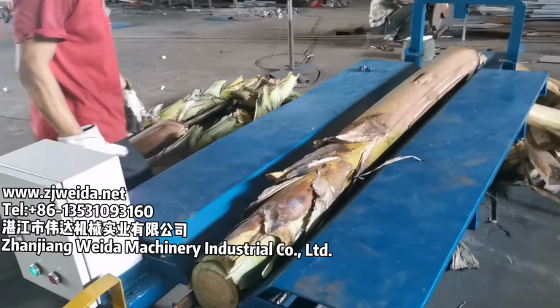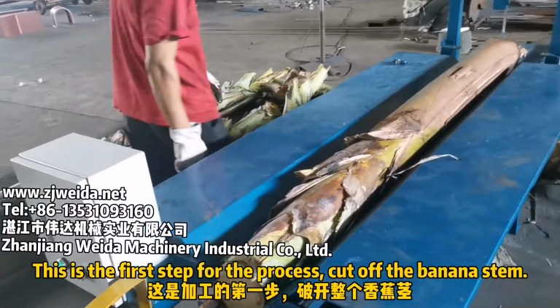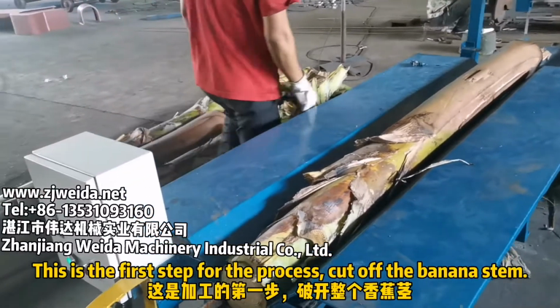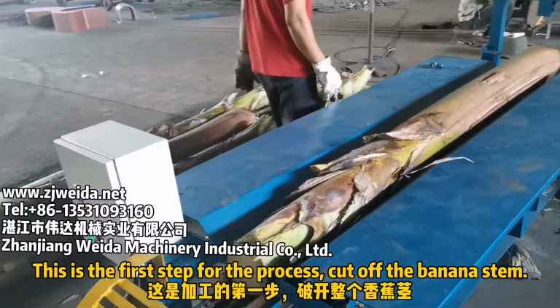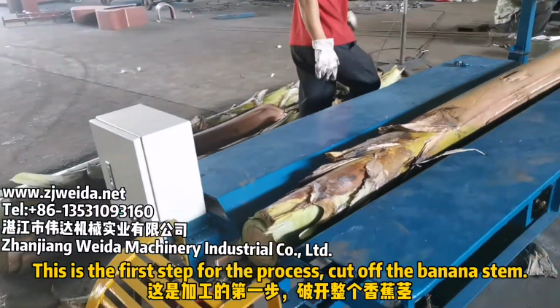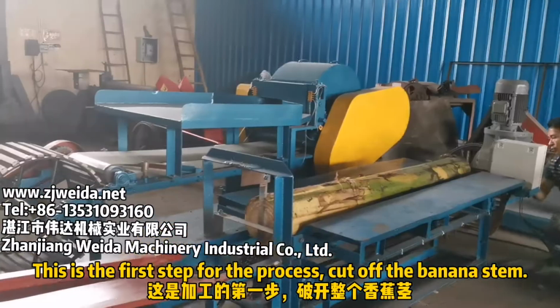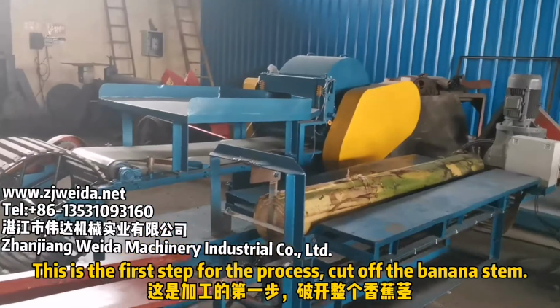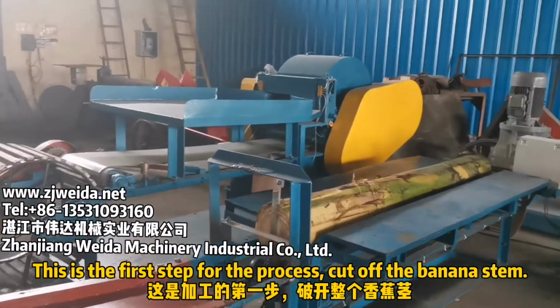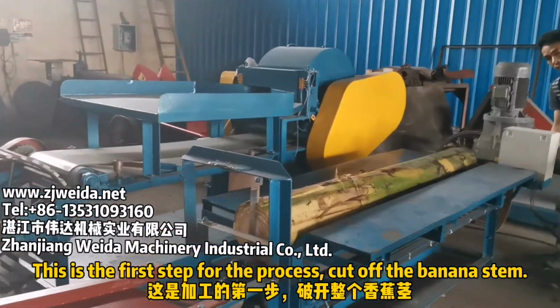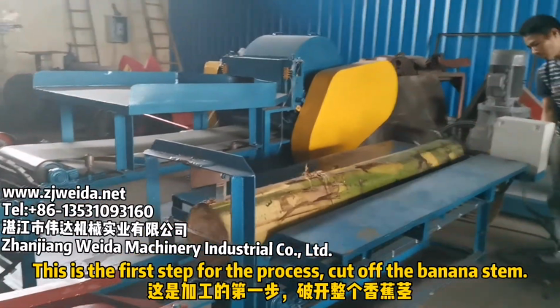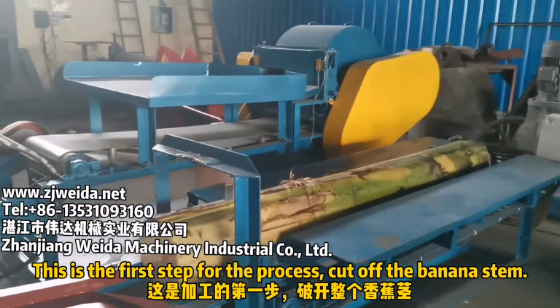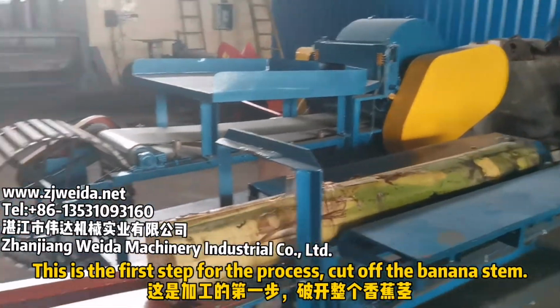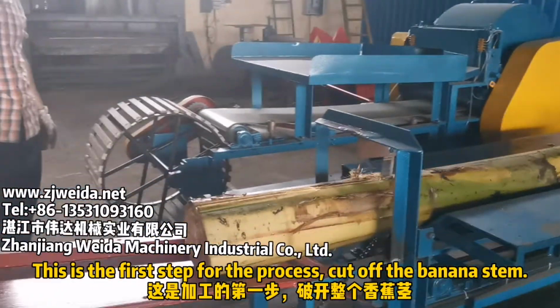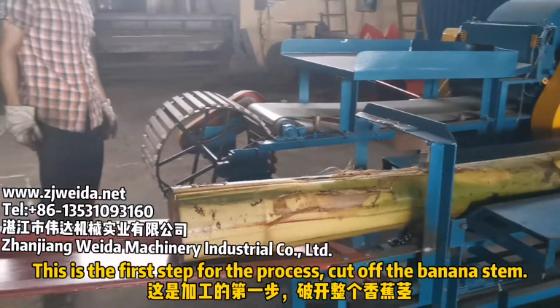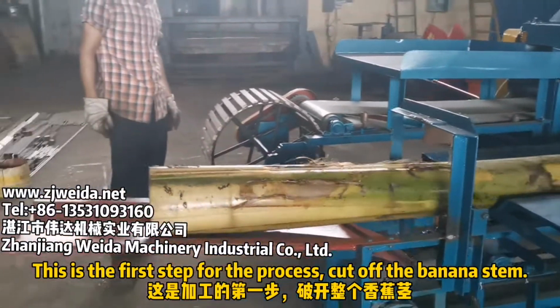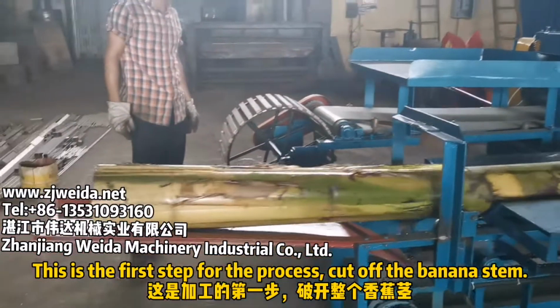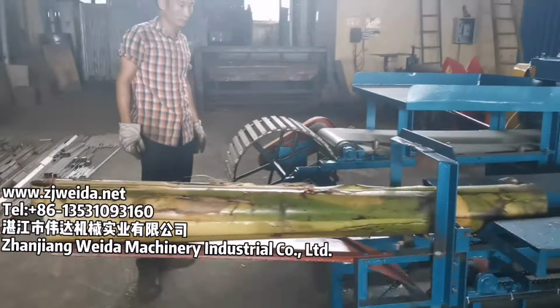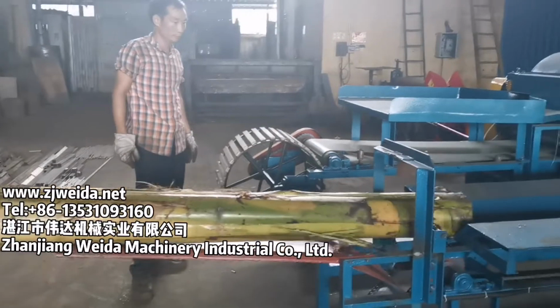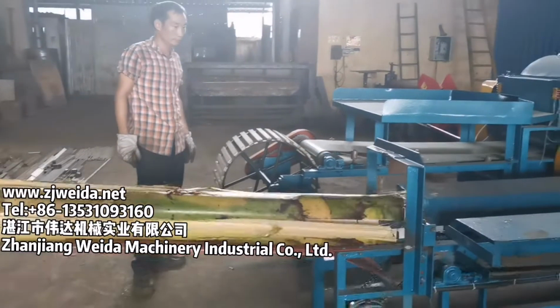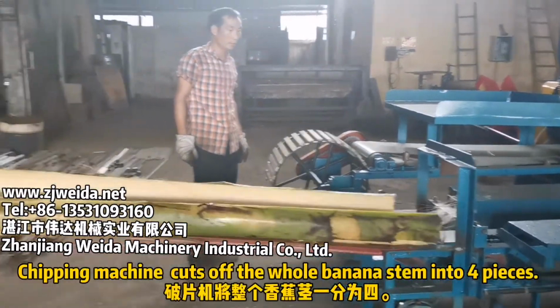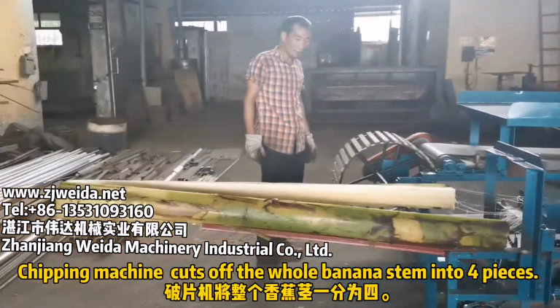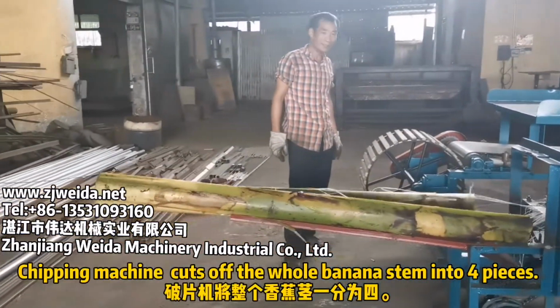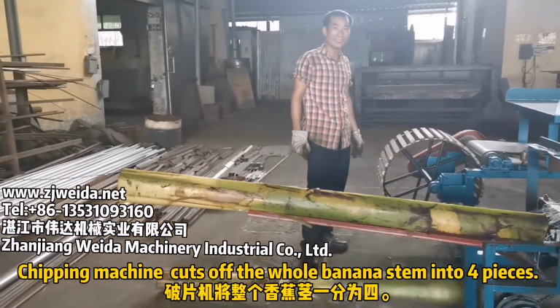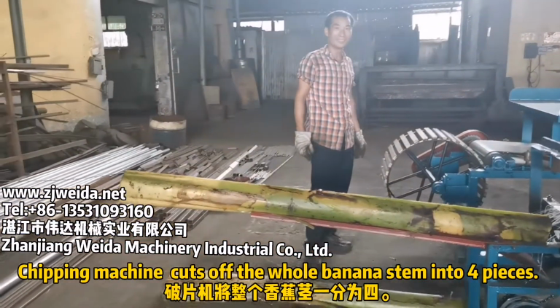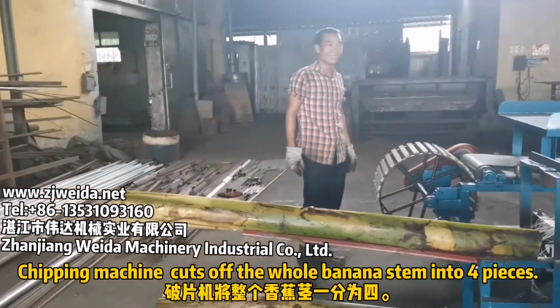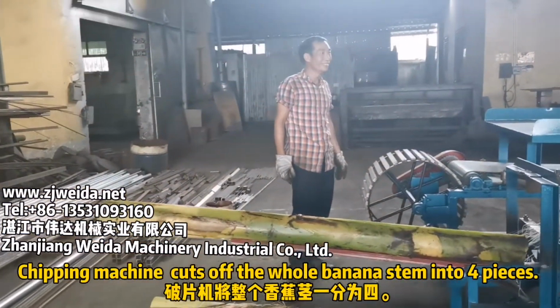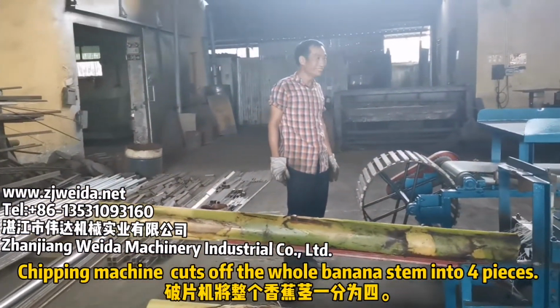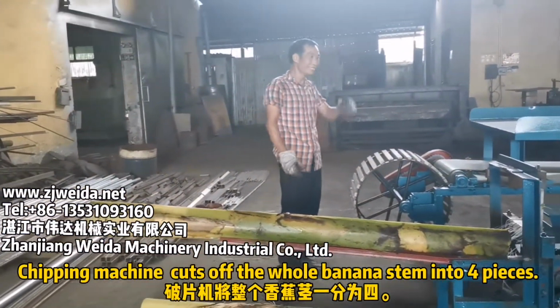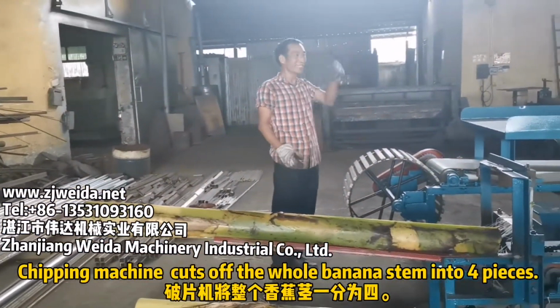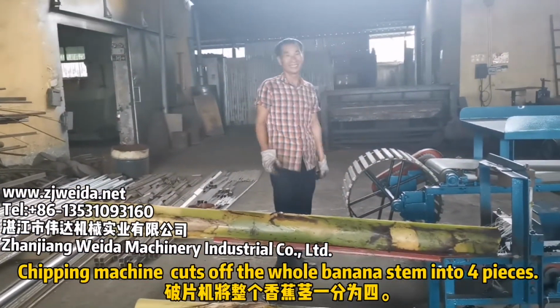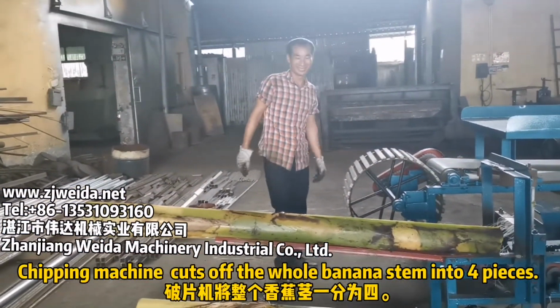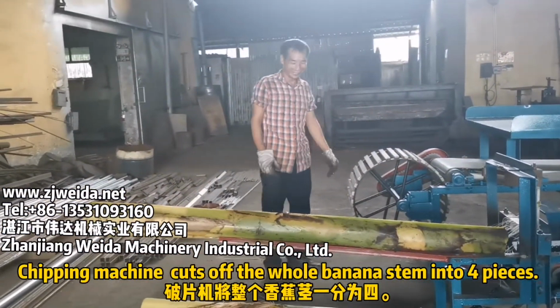This is the first step of the process: cut the banana stem. The chipping machine cuts the whole banana stem into four pieces.